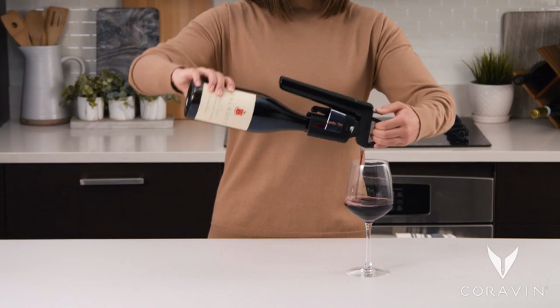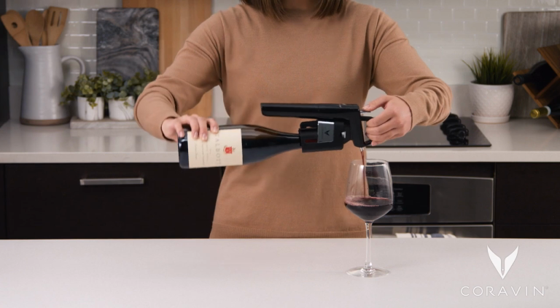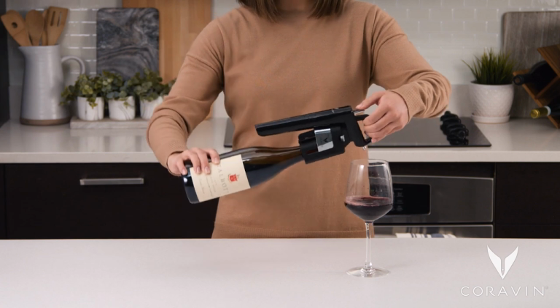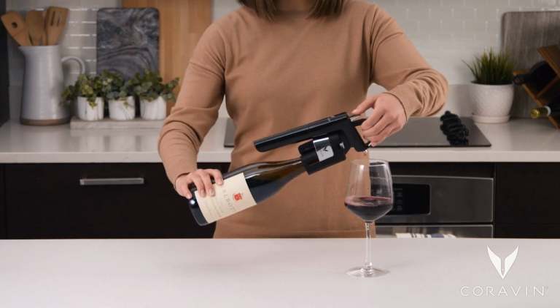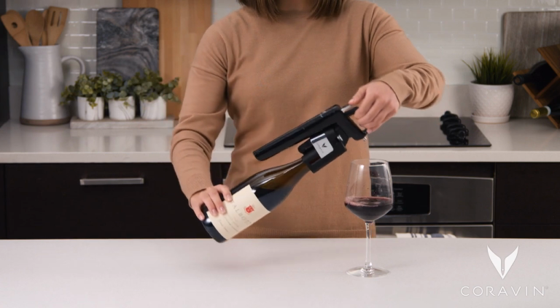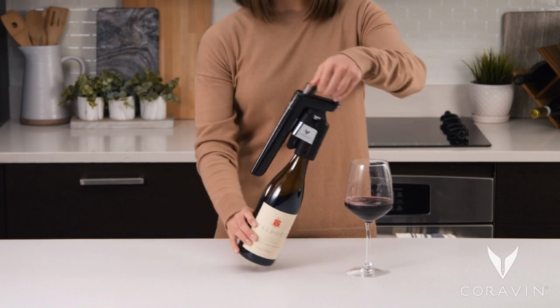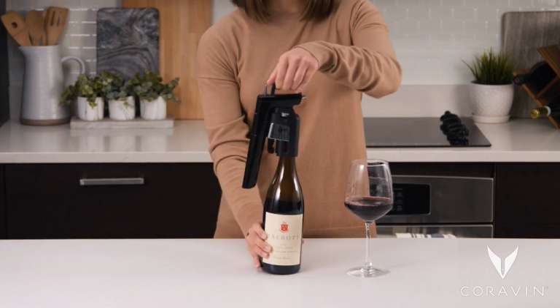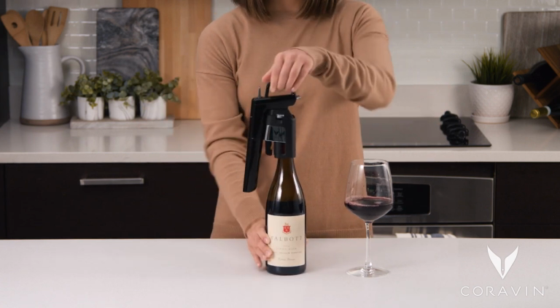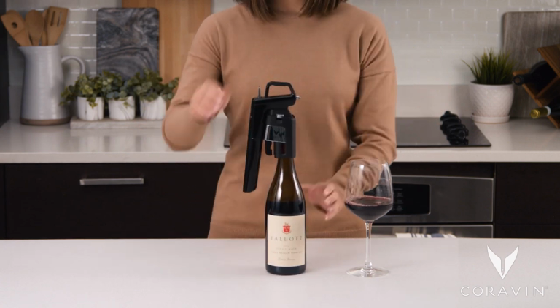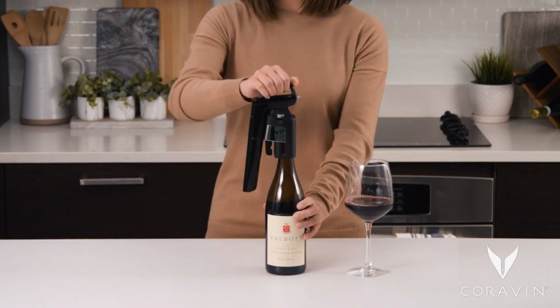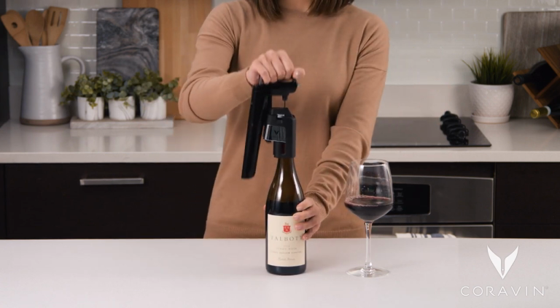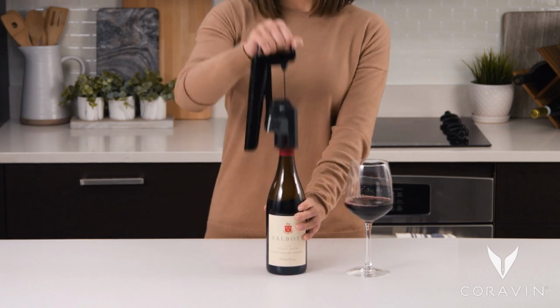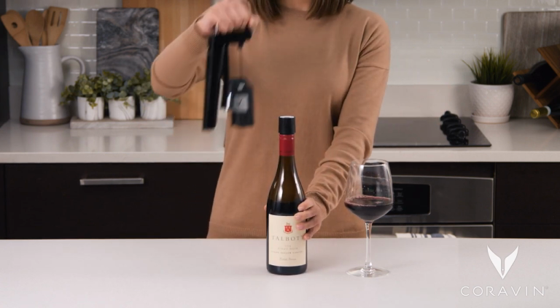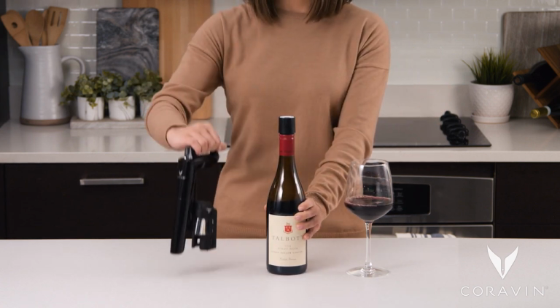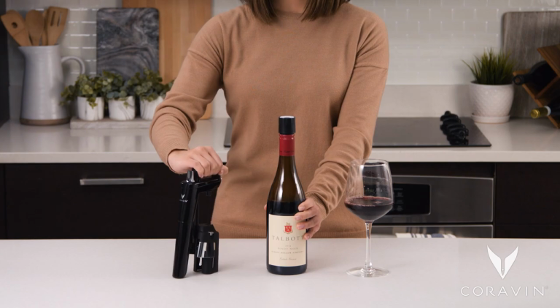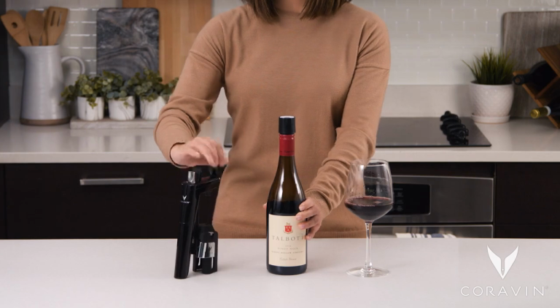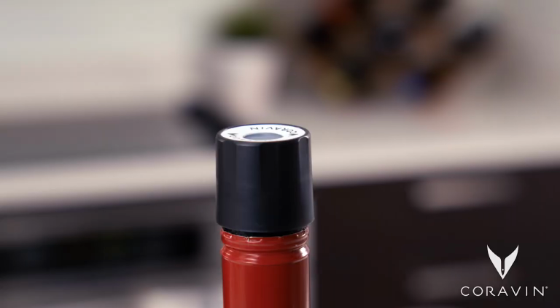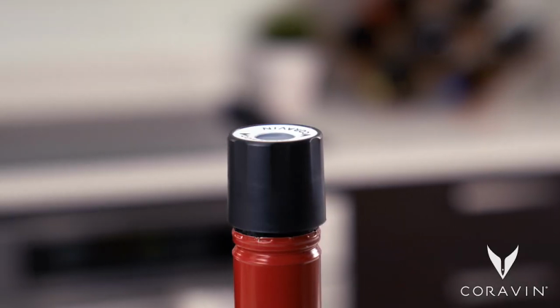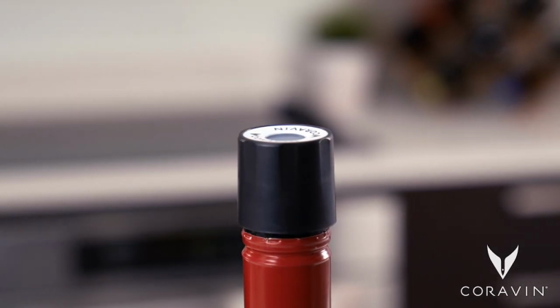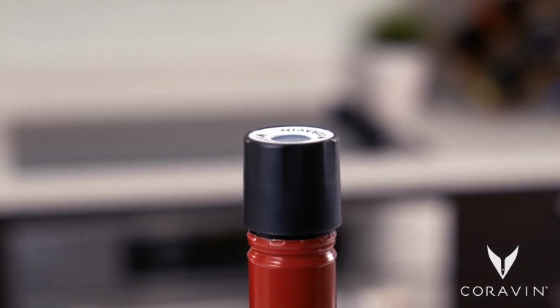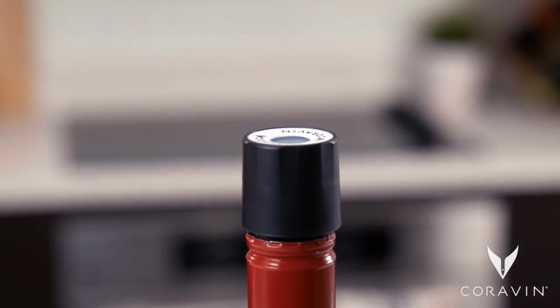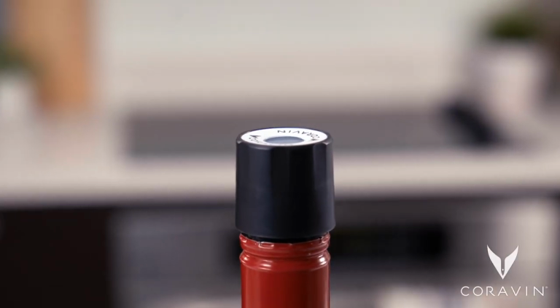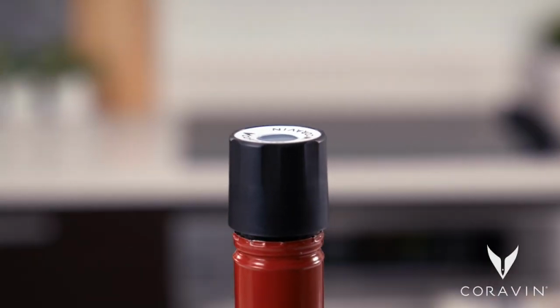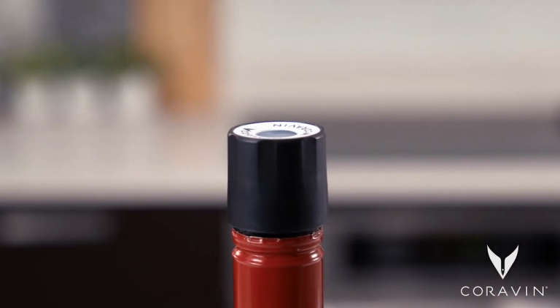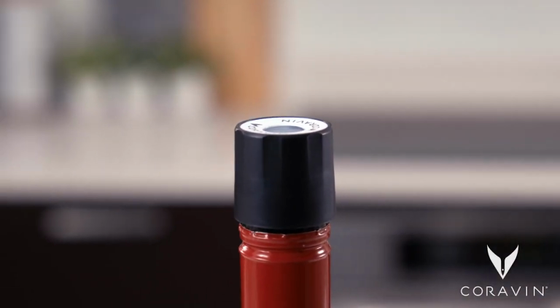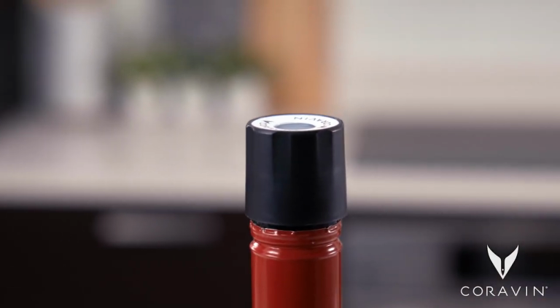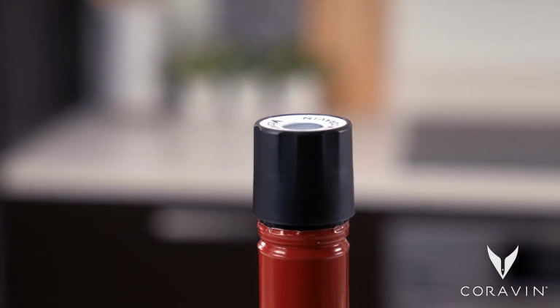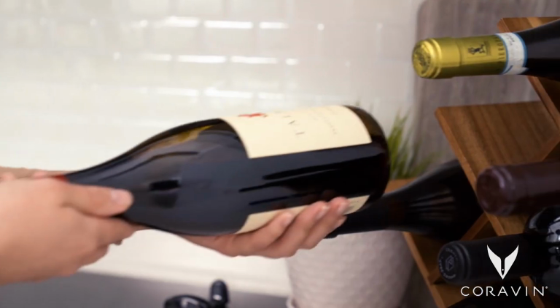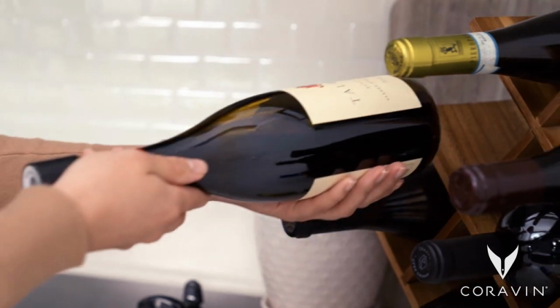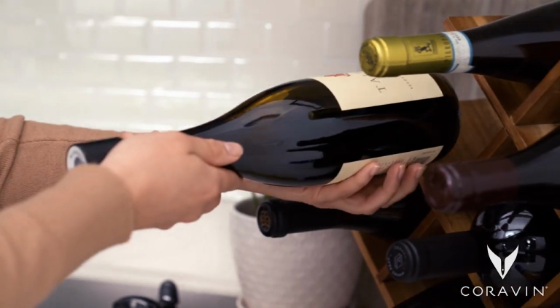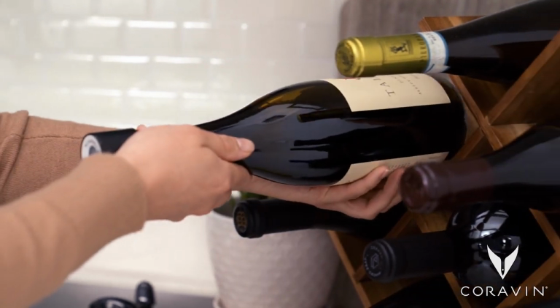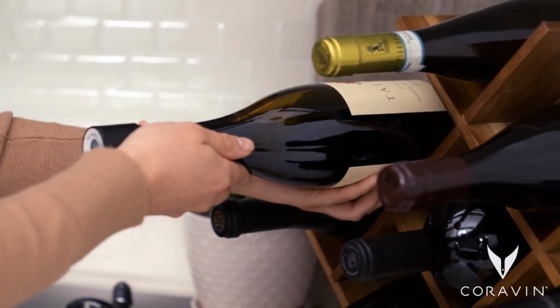When you are done, pull the system straight up and off the bottle in one fluid motion. Leave the Coravin screw cap on the bottle to protect your wine from oxidation for up to three months. Store in a cool dark place.